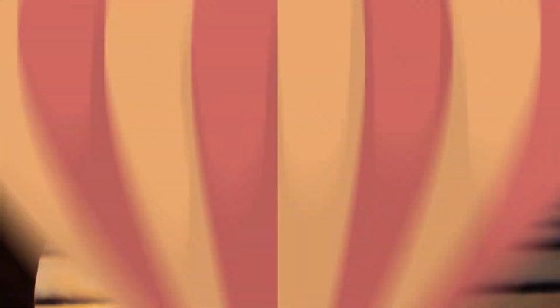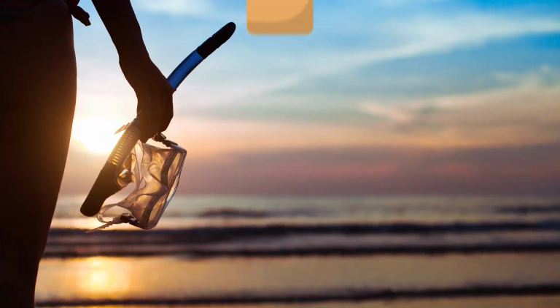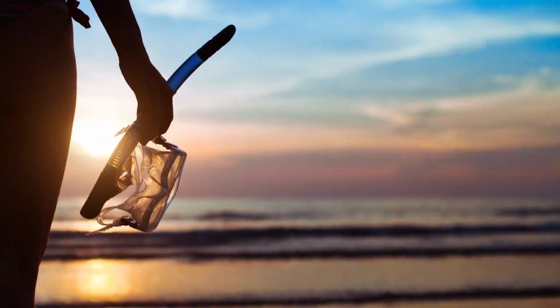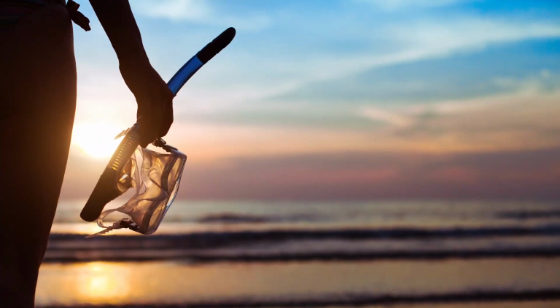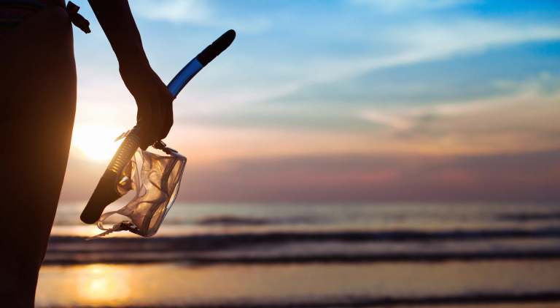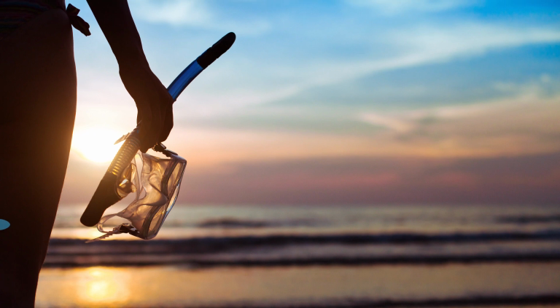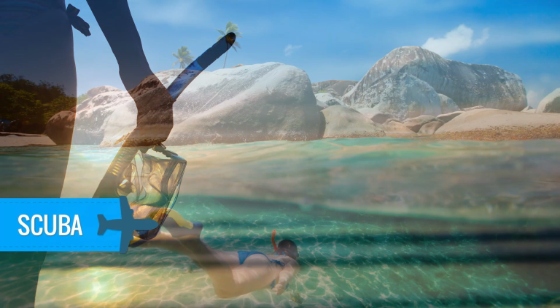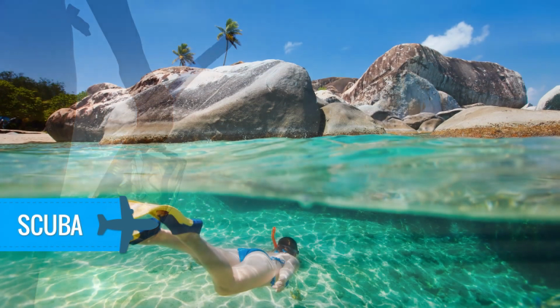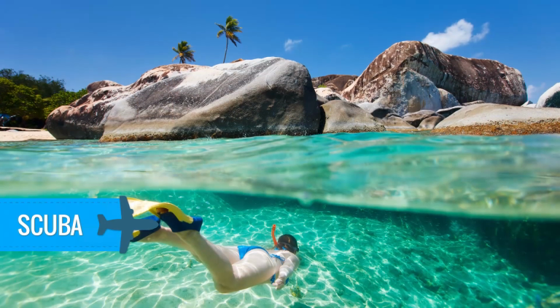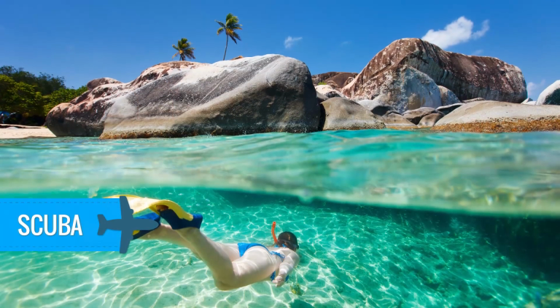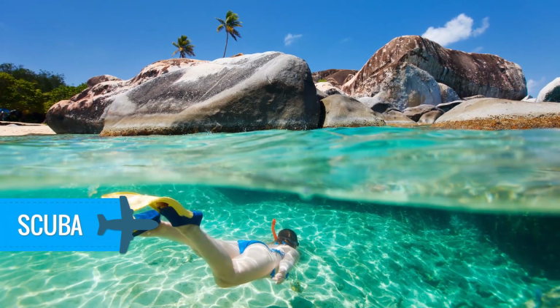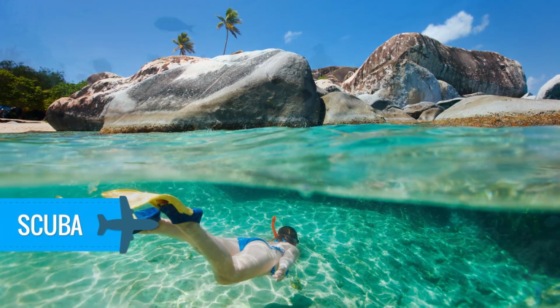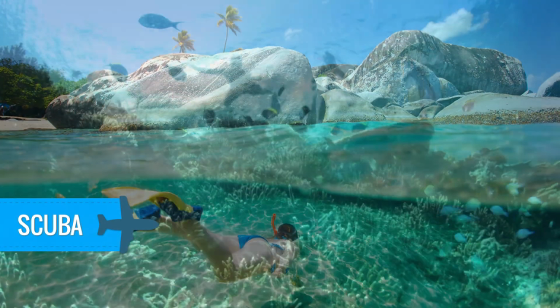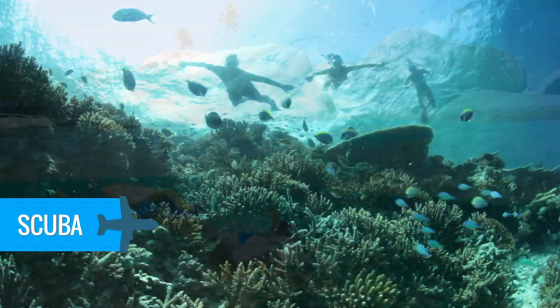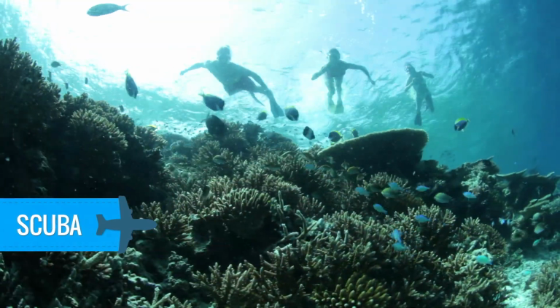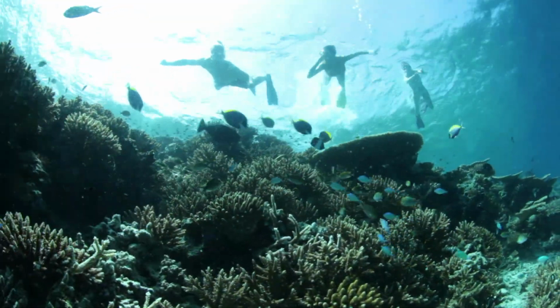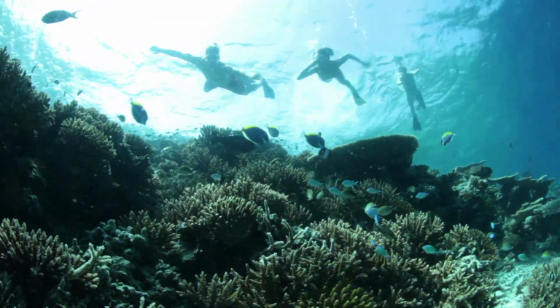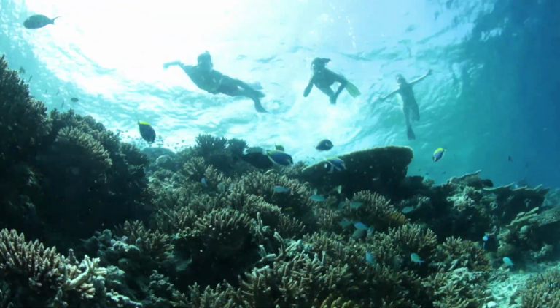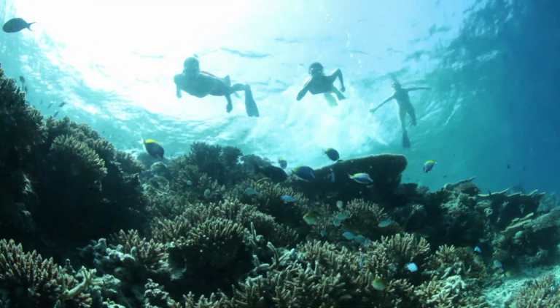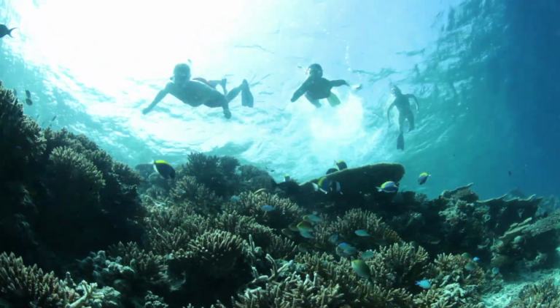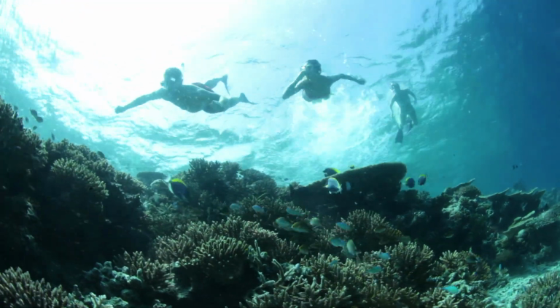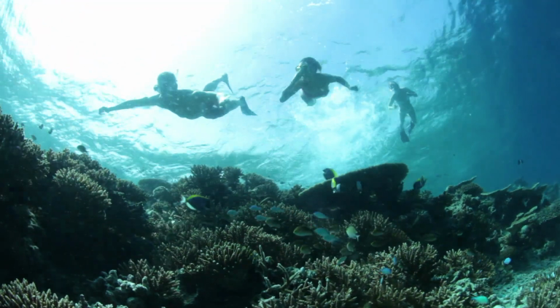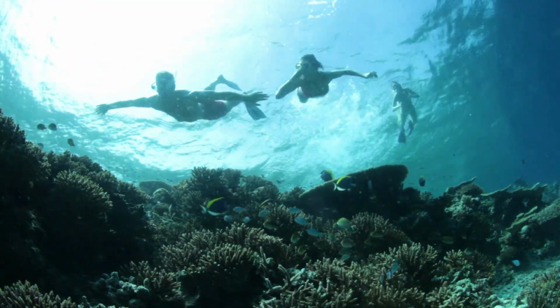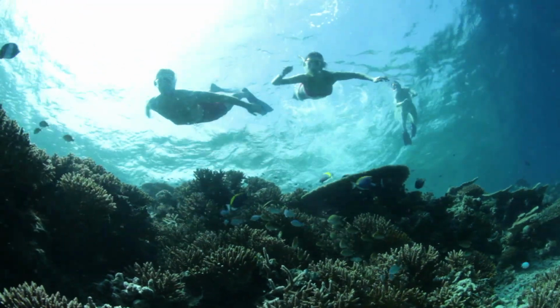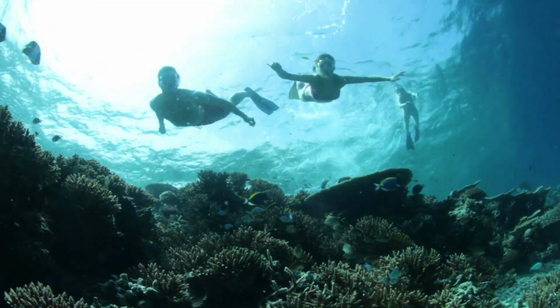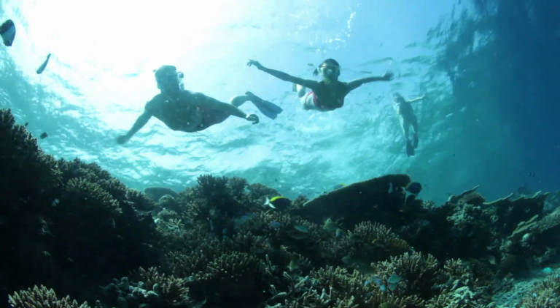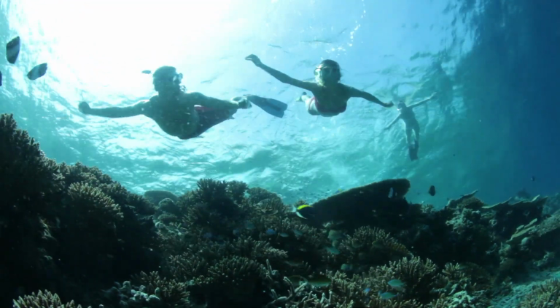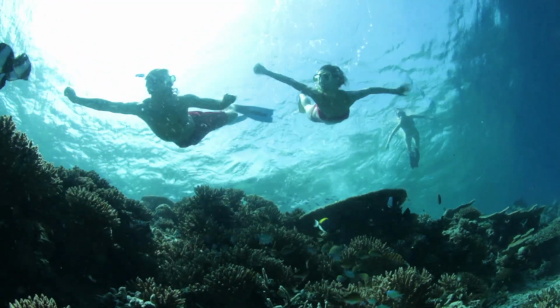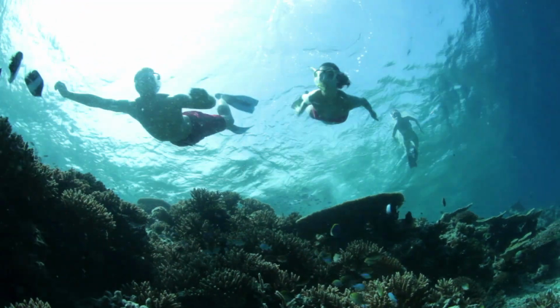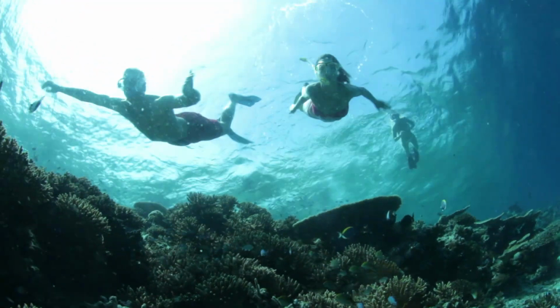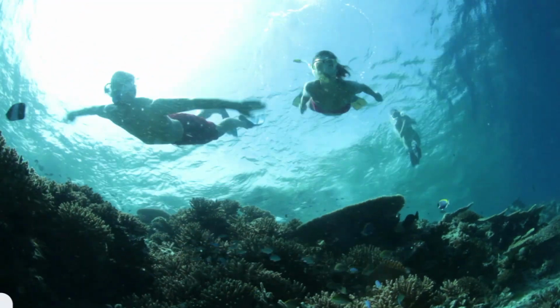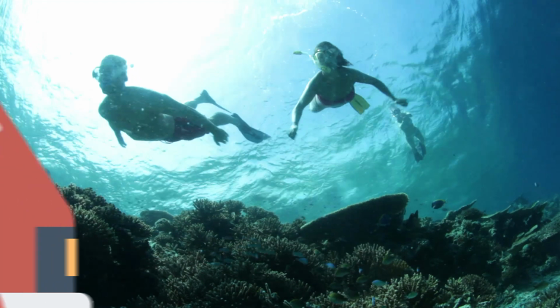Home to the second longest reef in the world, you cannot miss out on the chance to snorkel or scuba these beautiful waters in Cancun. Because the reef sits offshore, we recommend taking a tour out to the deeper water to see the thousands of species of exotic fish.